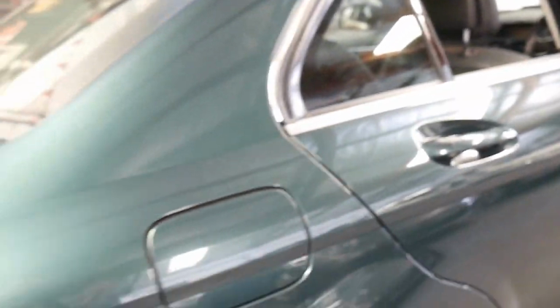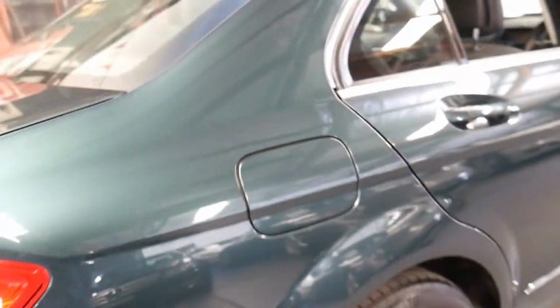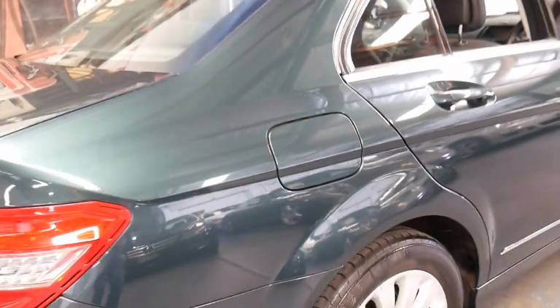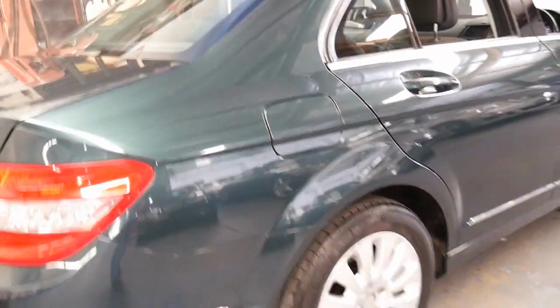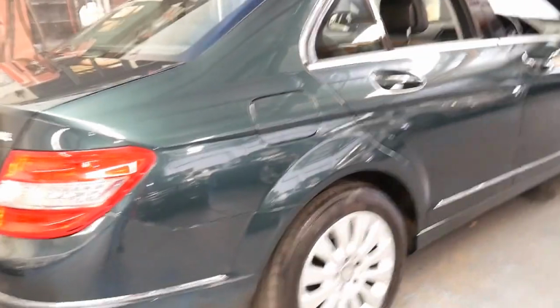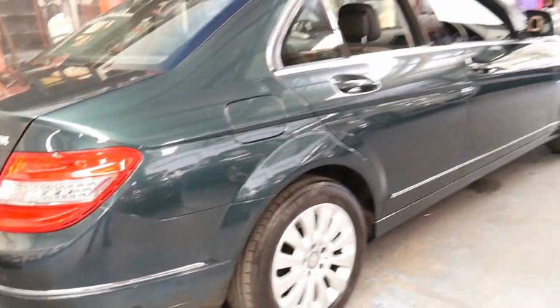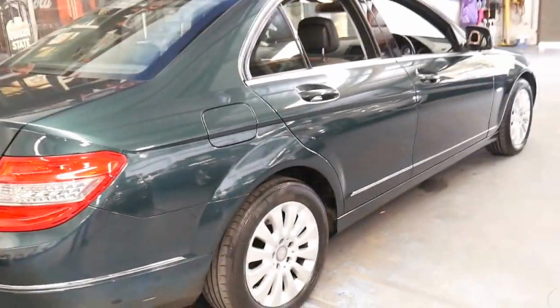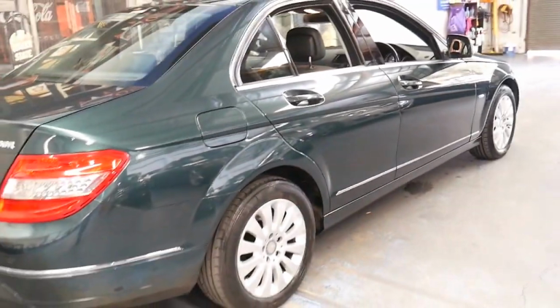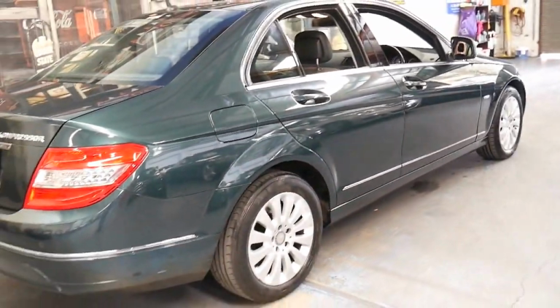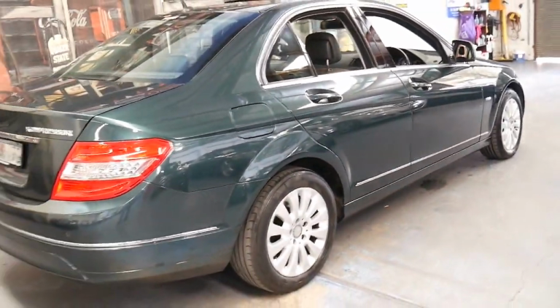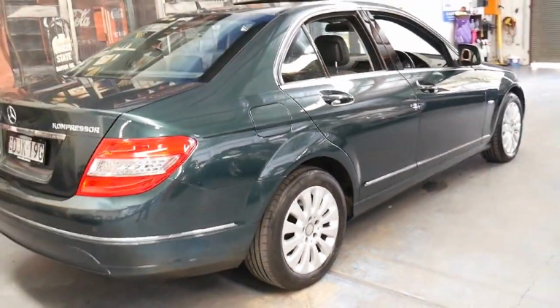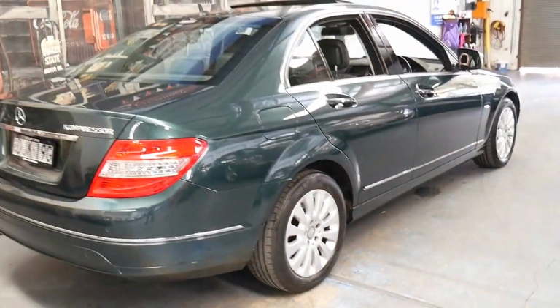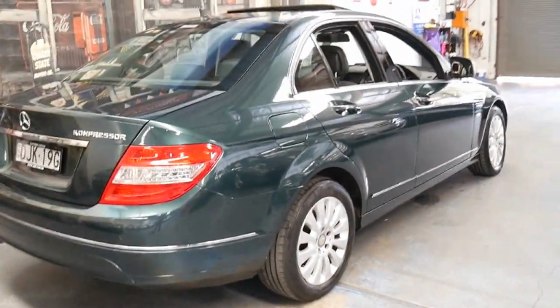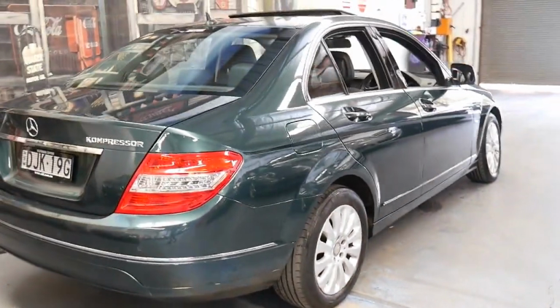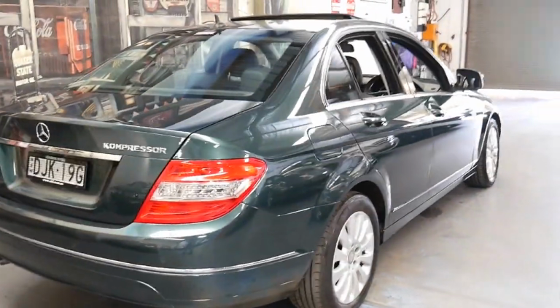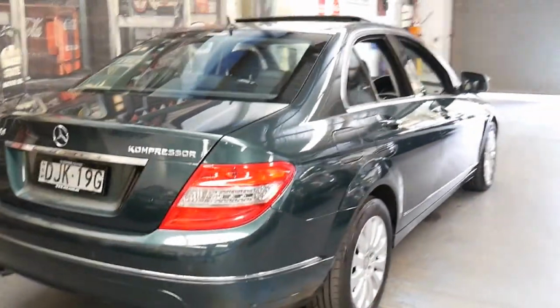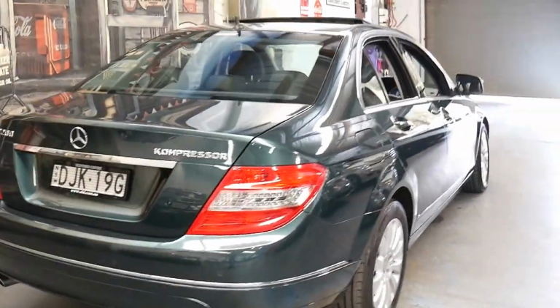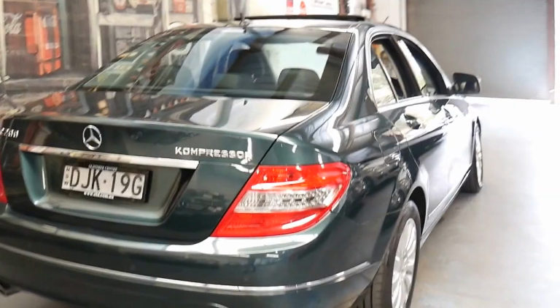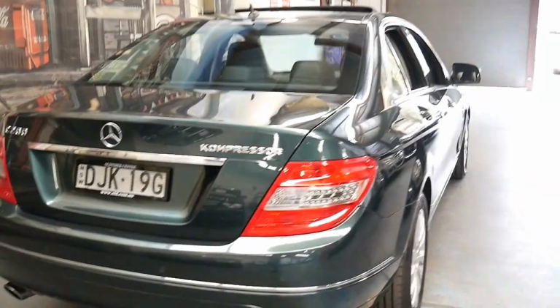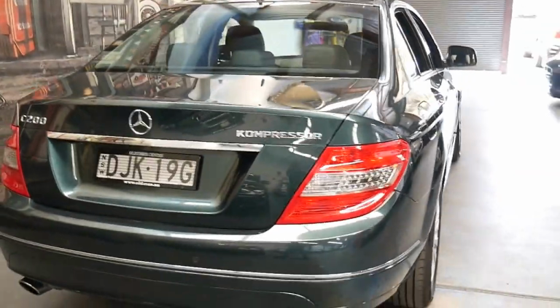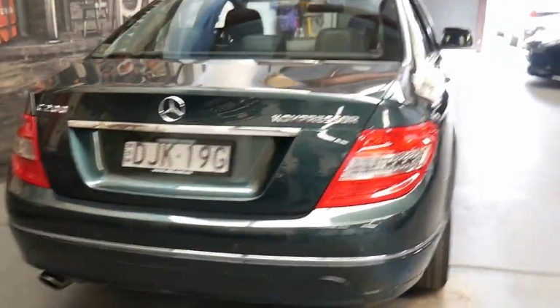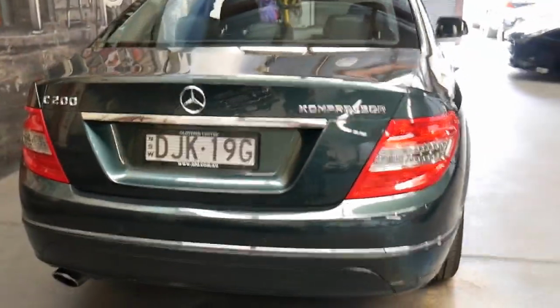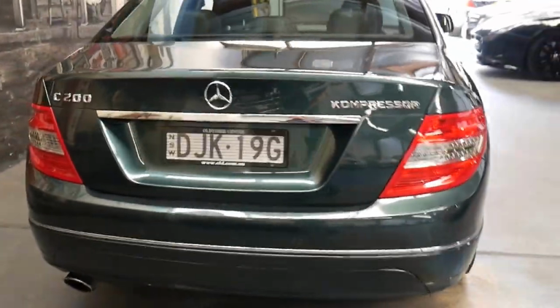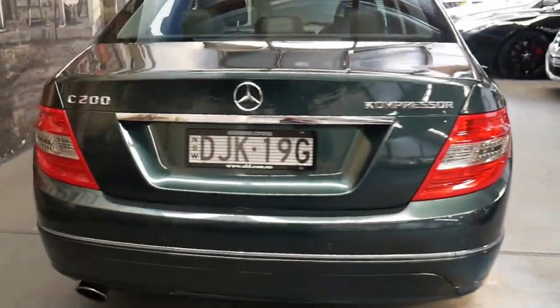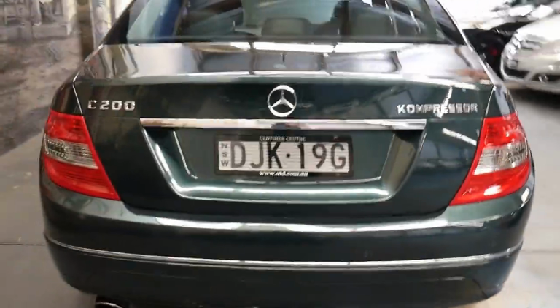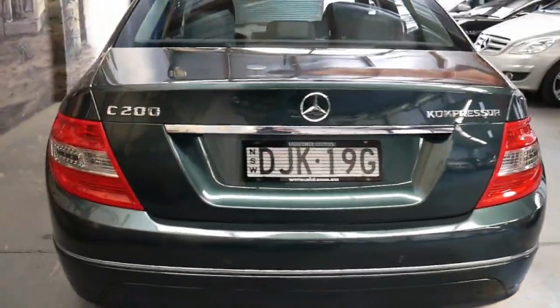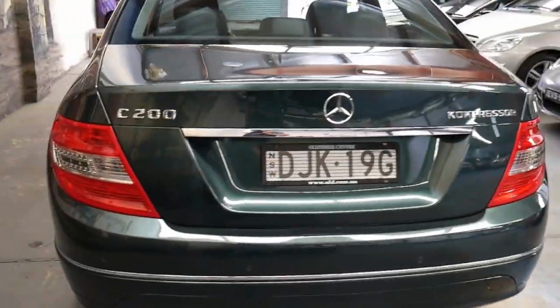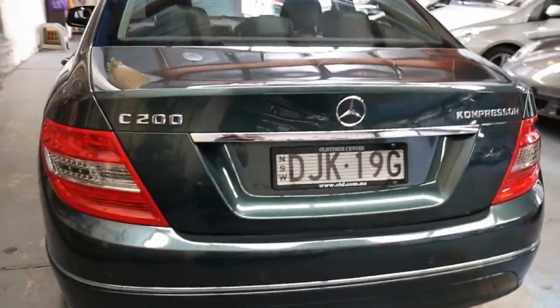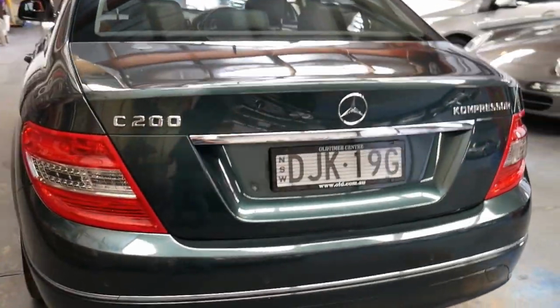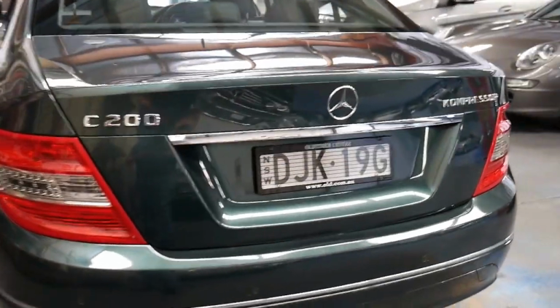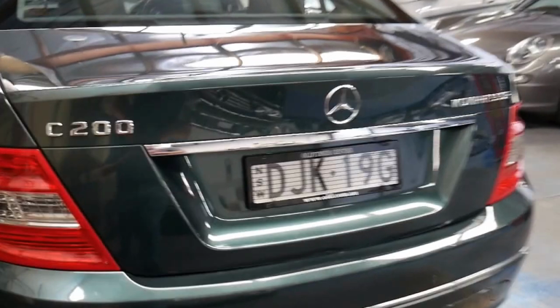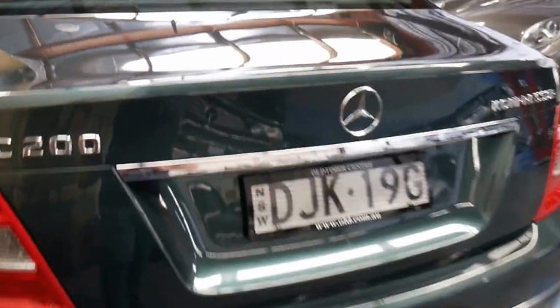When we purchased this car we were actually looking at a 2007 C200 from the same year with only 100,000 kilometres, and it quite simply did not compare to this car in terms of condition and logbook history.